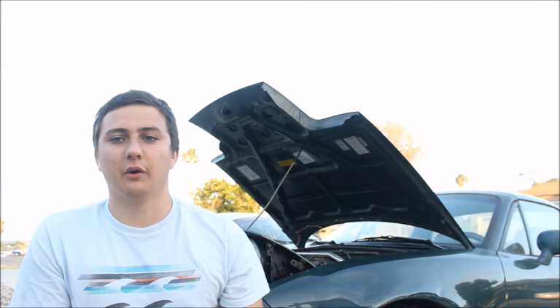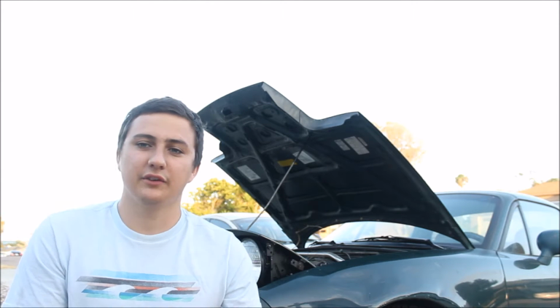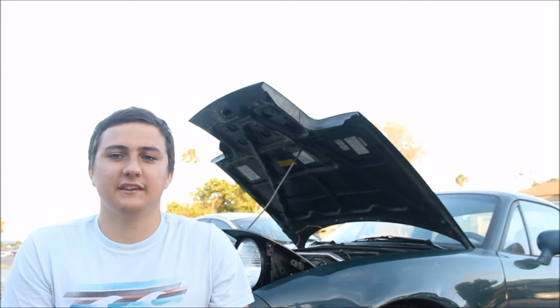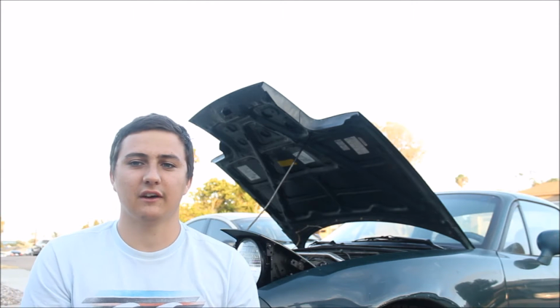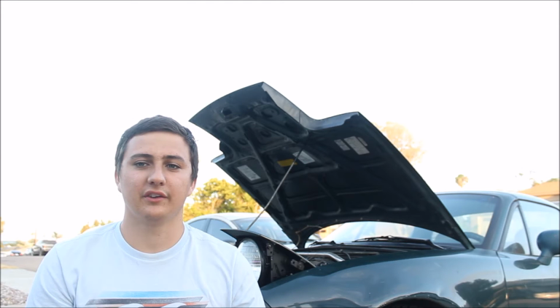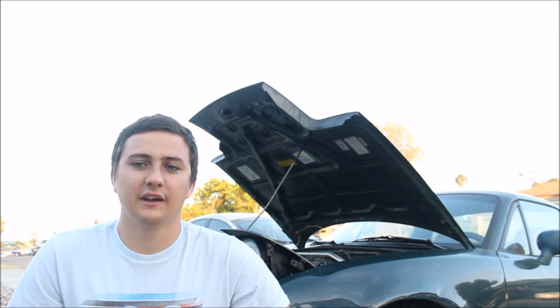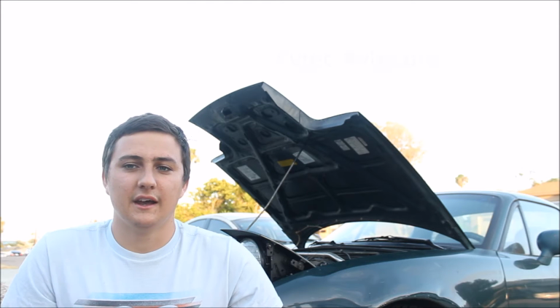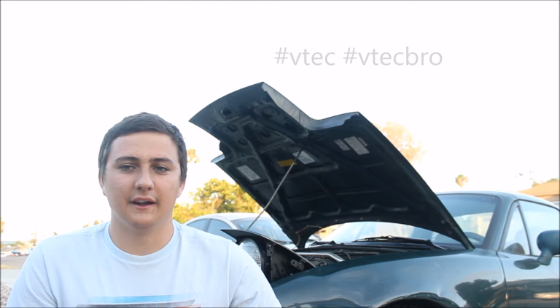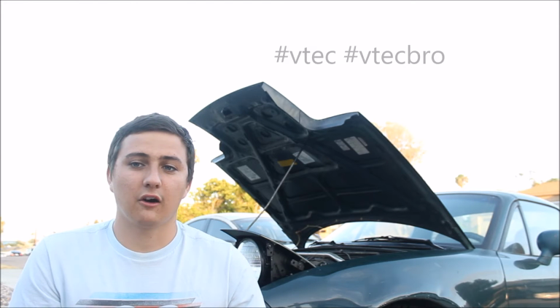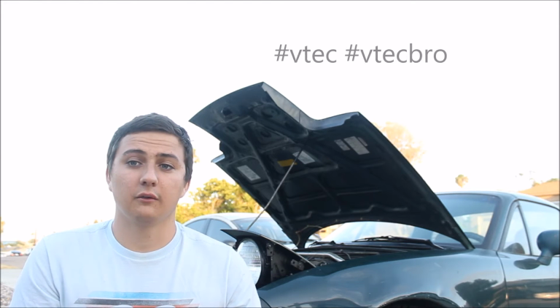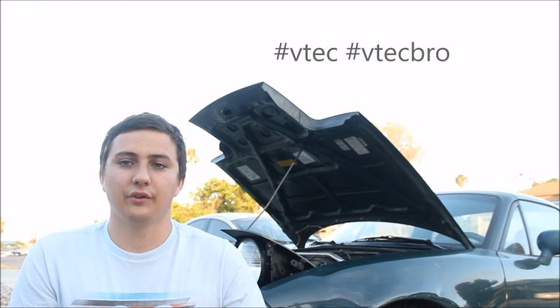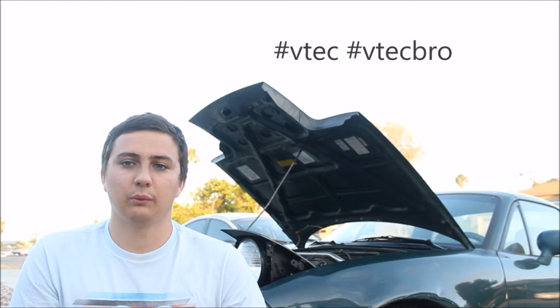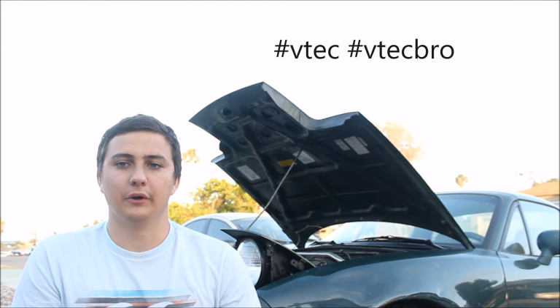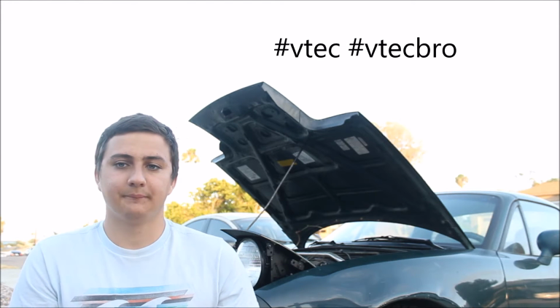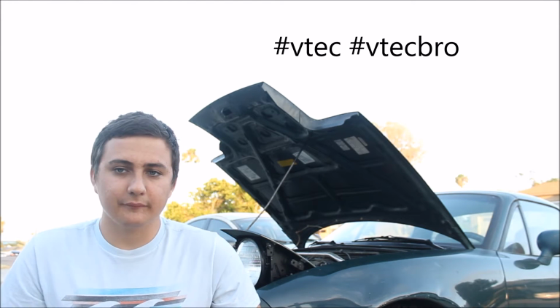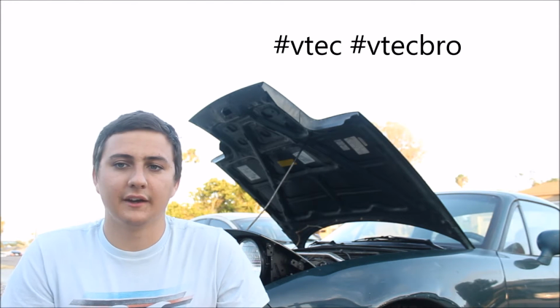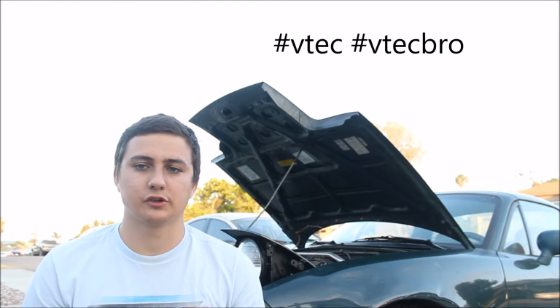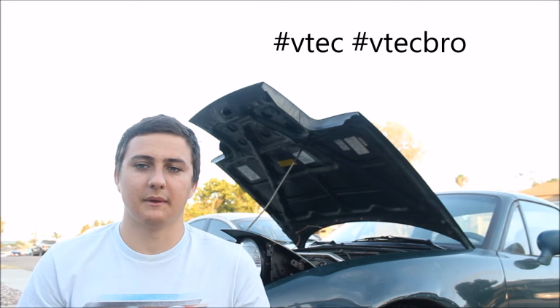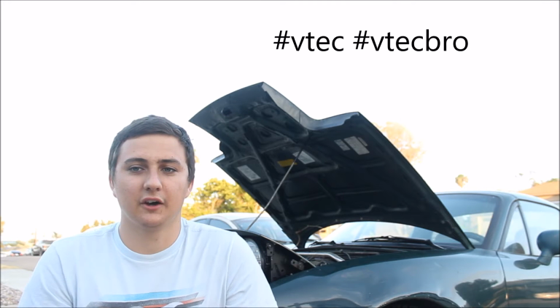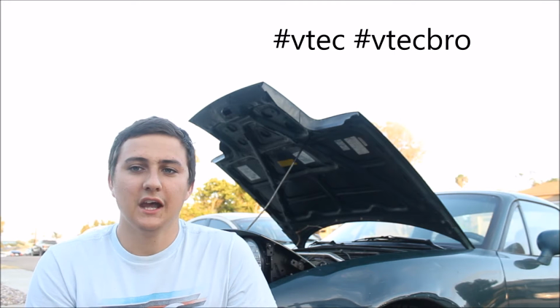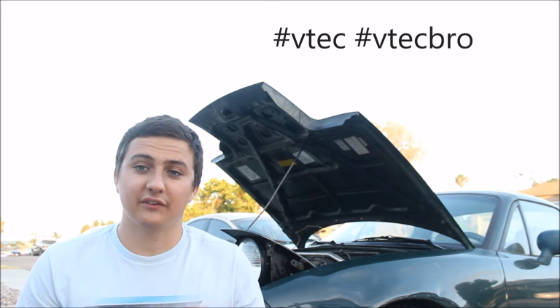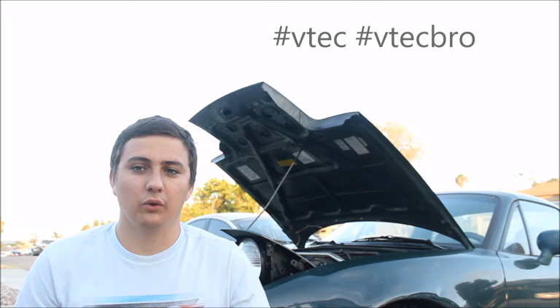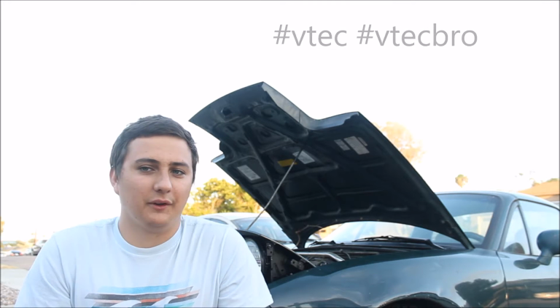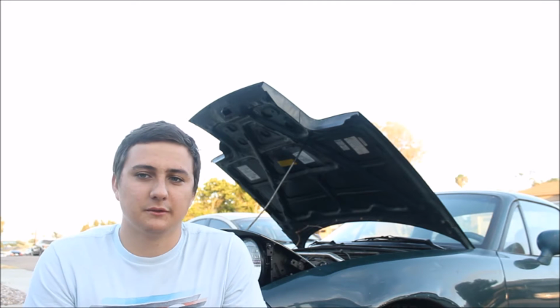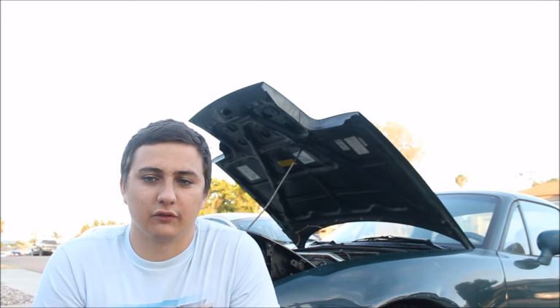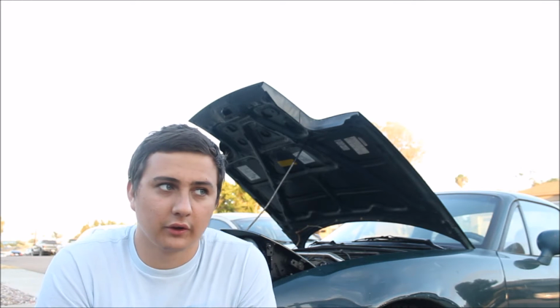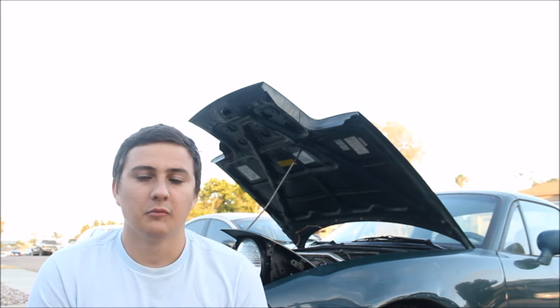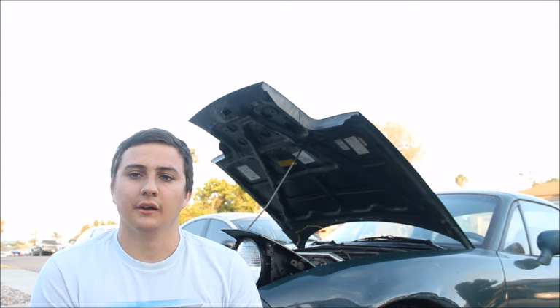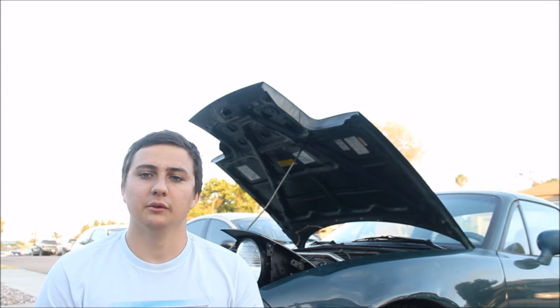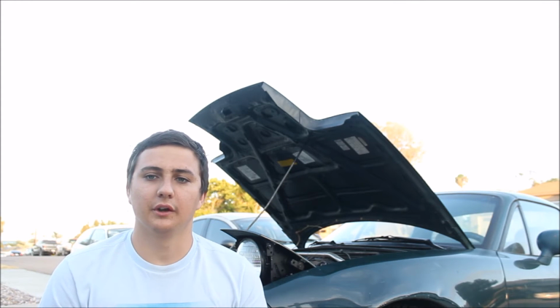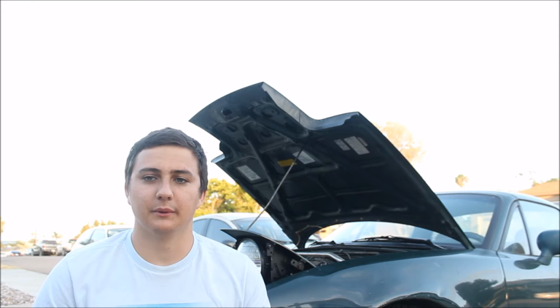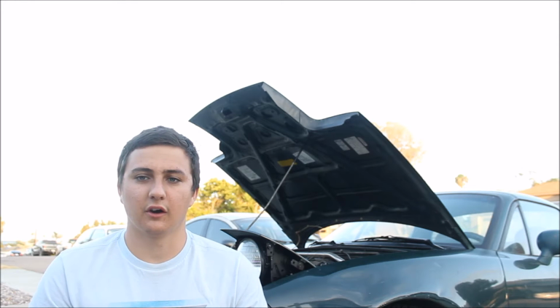I used to have a 1995 Honda Civic, and that car was all stock with the motor. I ended up putting a short ram intake on it. Made it sound cooler, didn't really gain much power of course, but it was a really good improvement to the car.